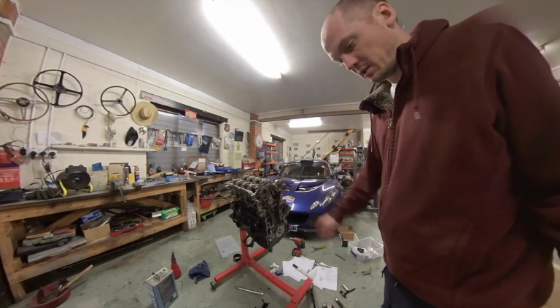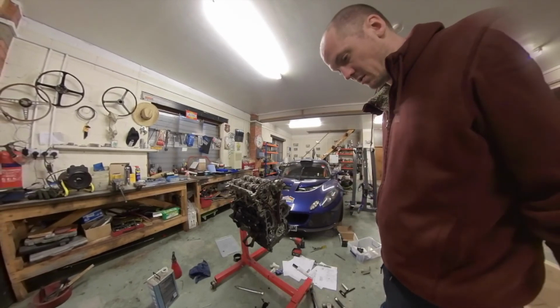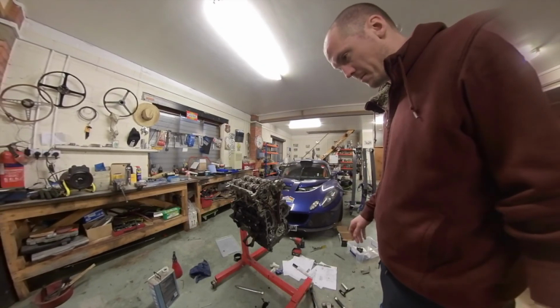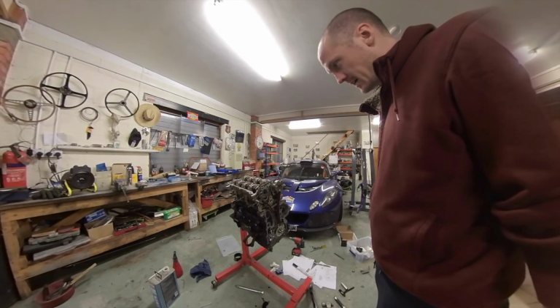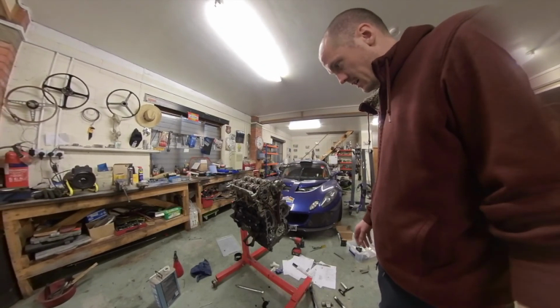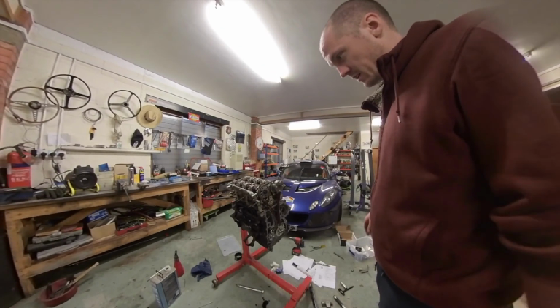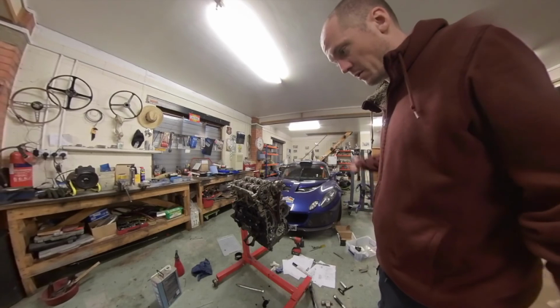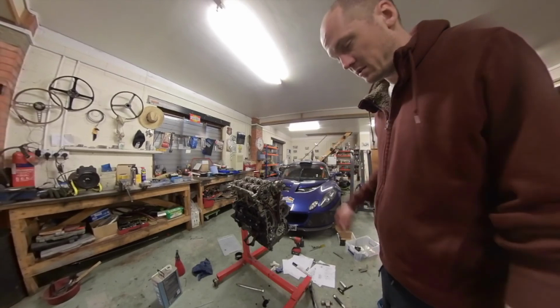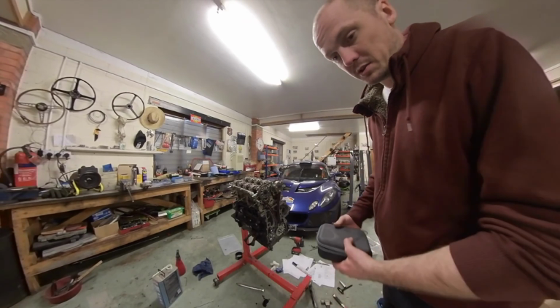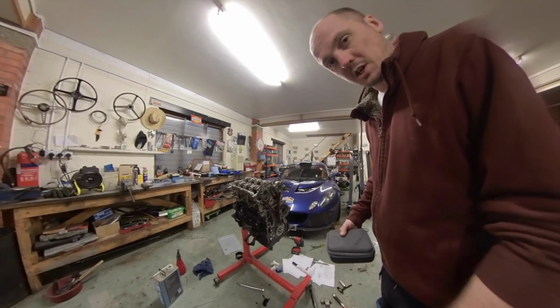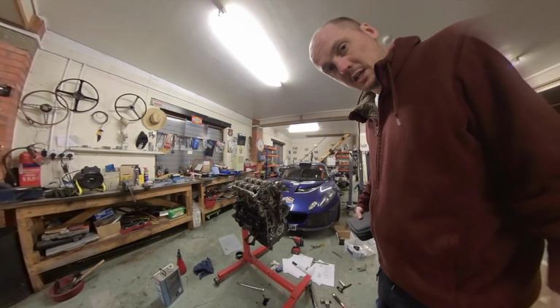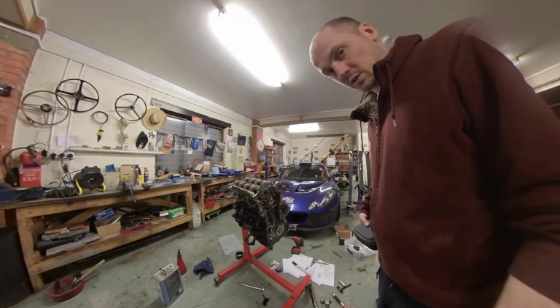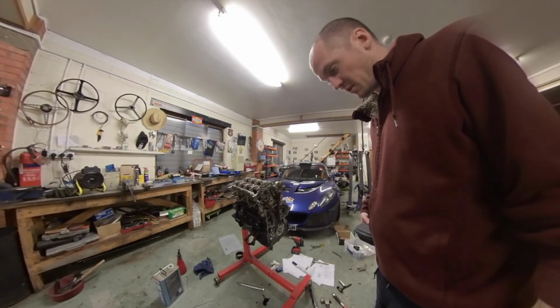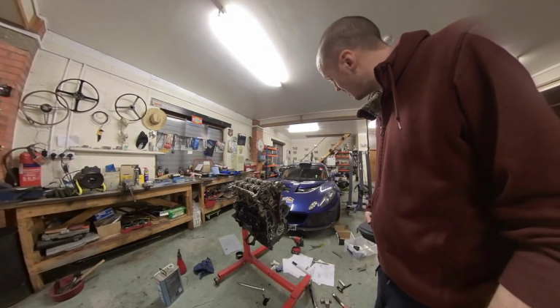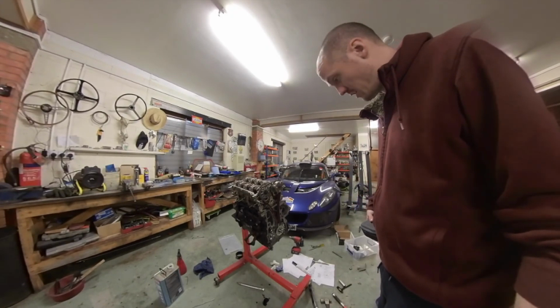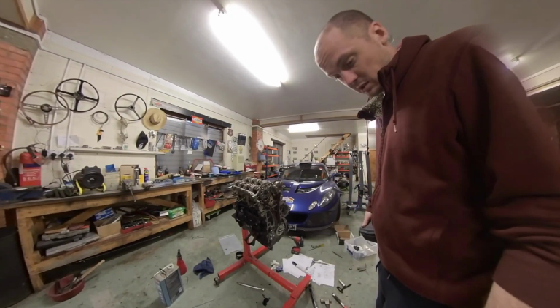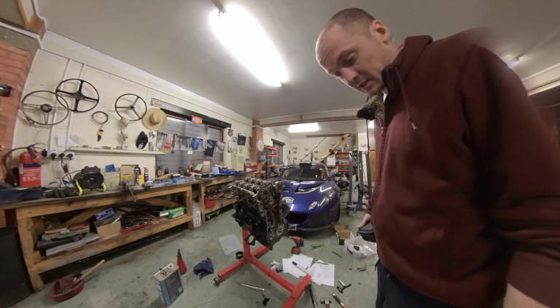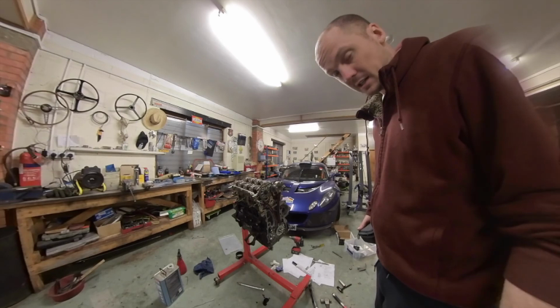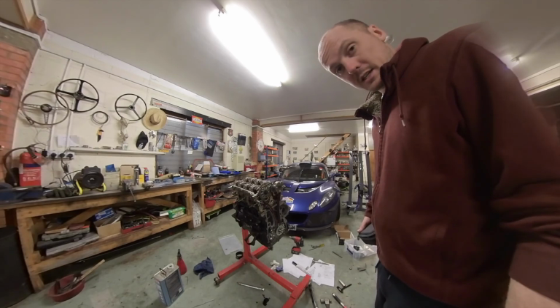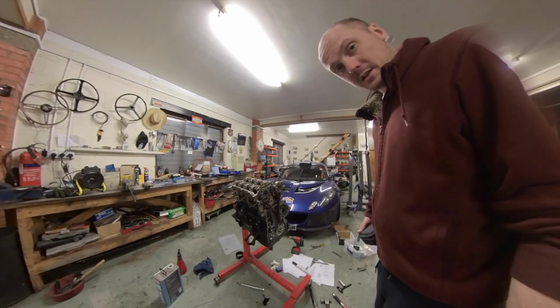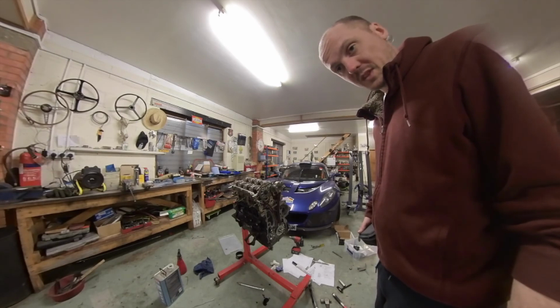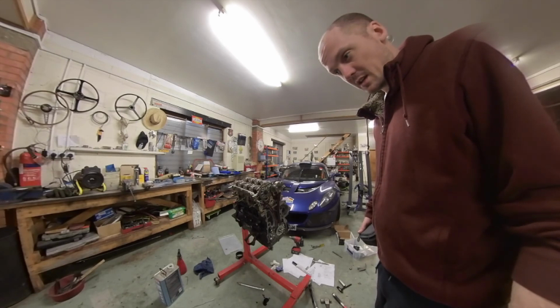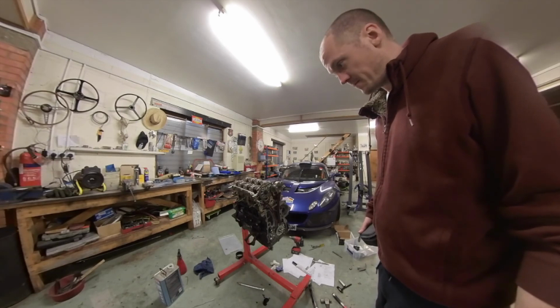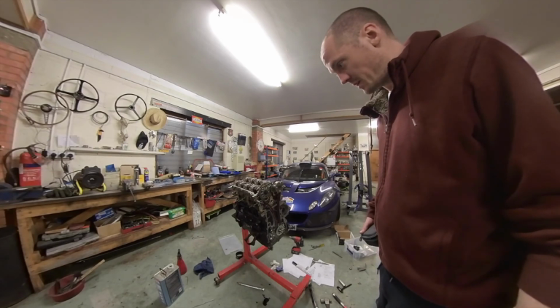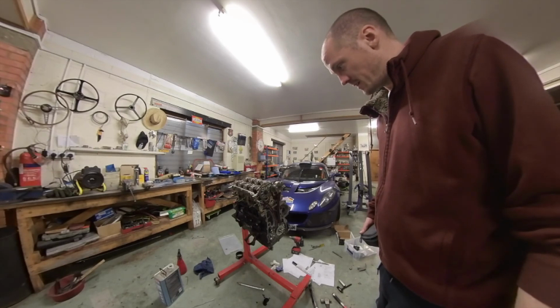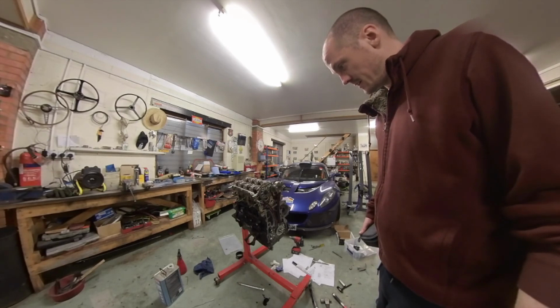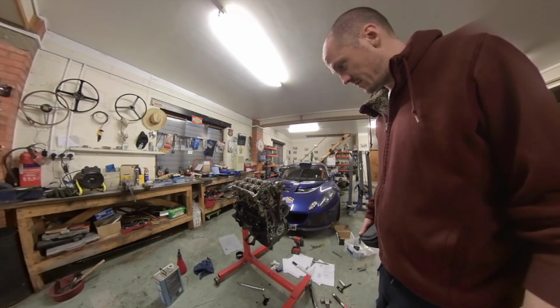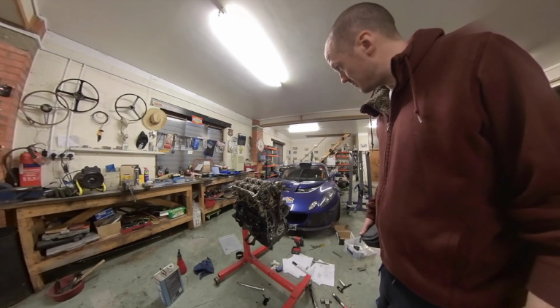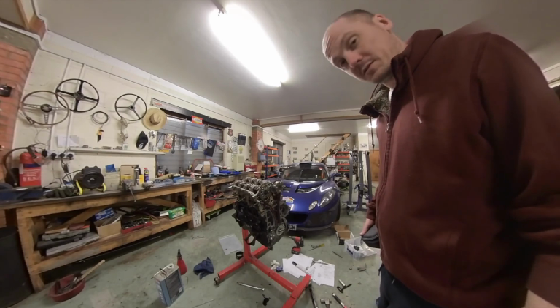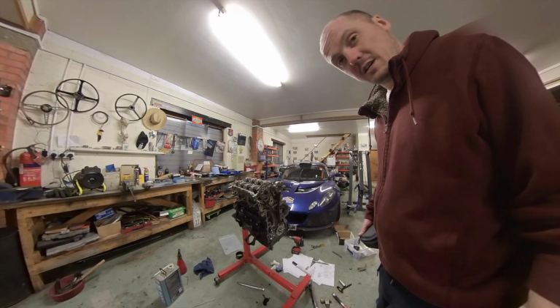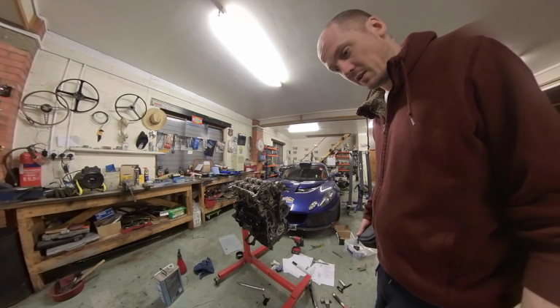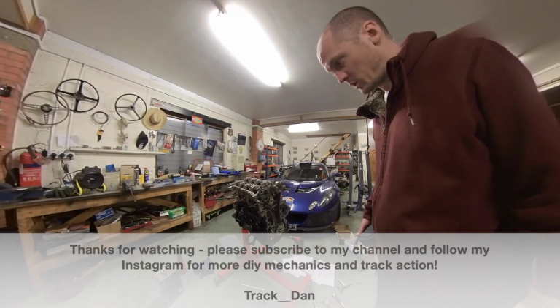It should be quite a fast job now — get the timing chain cover on, water pump on, and then I can start bolting on the supercharger, exhaust manifold, and gearbox, then lift it into the car. So a successful day, but a few more to come.